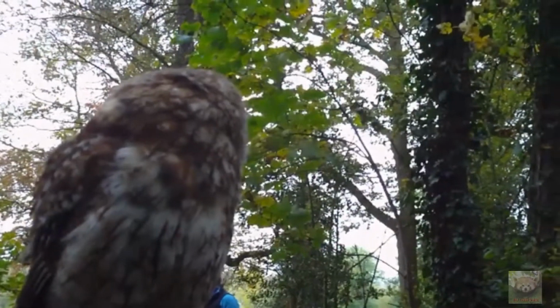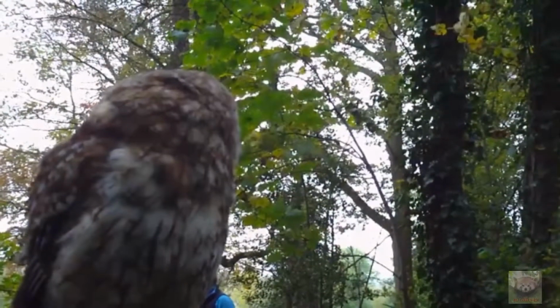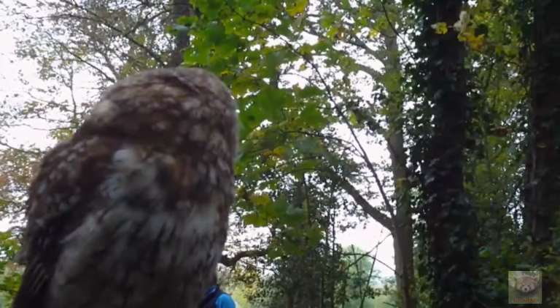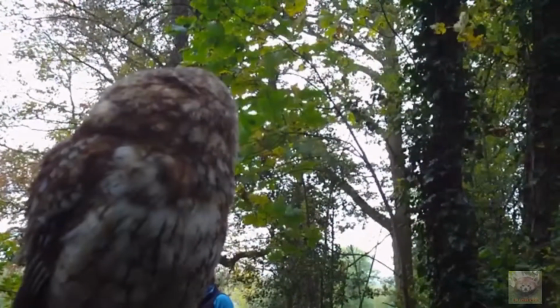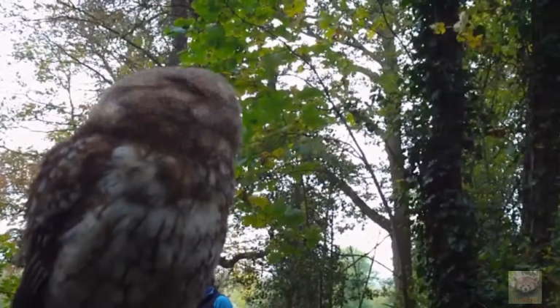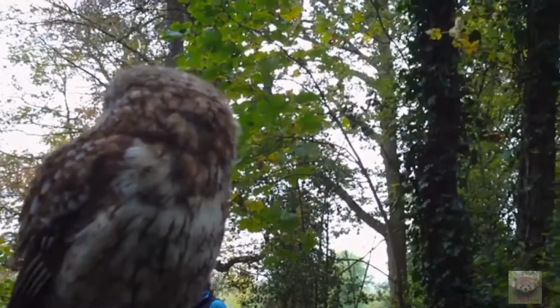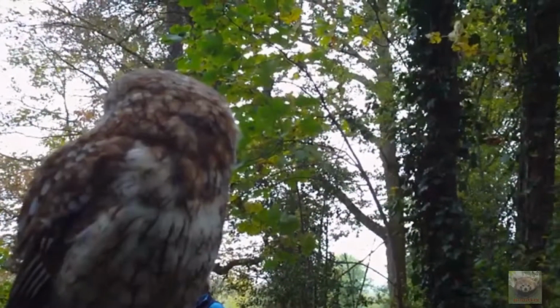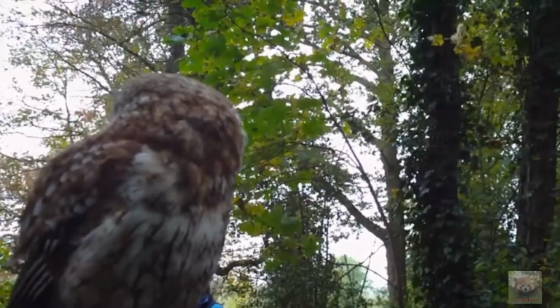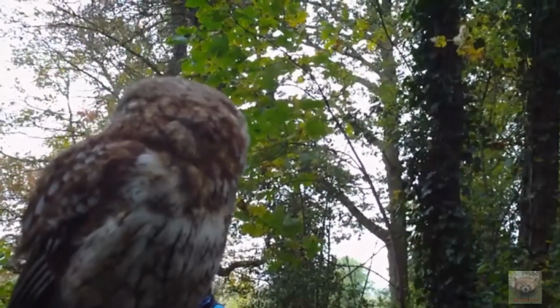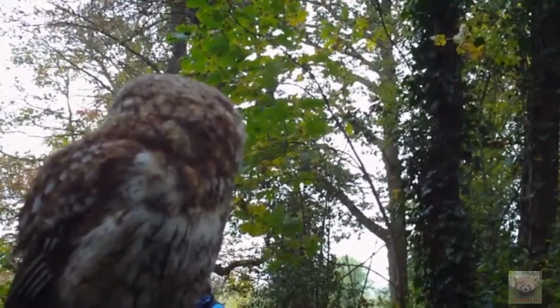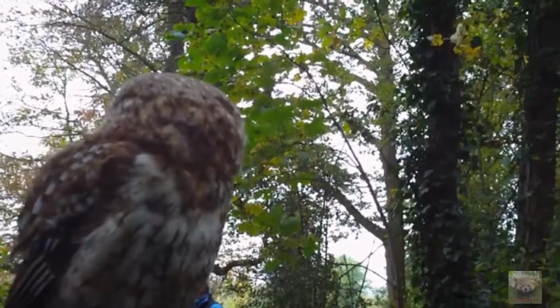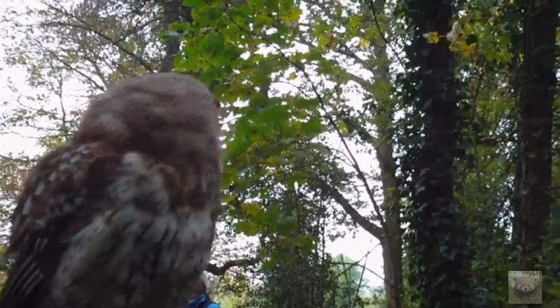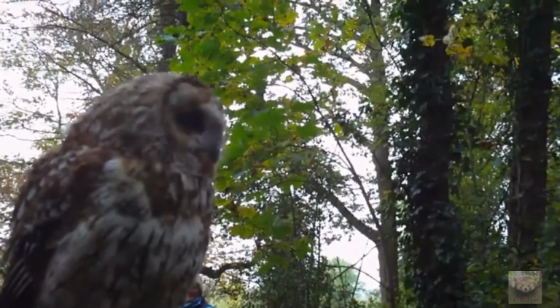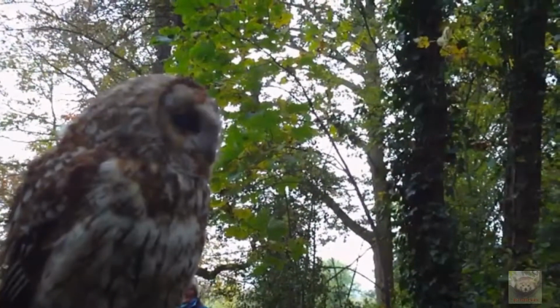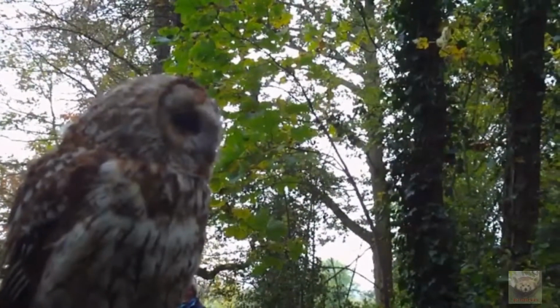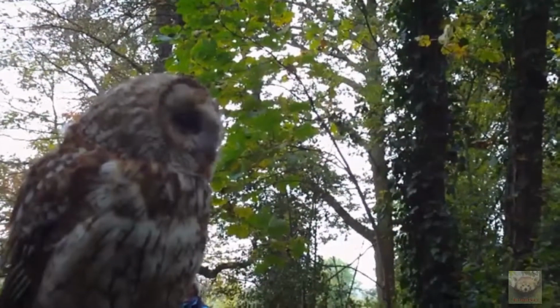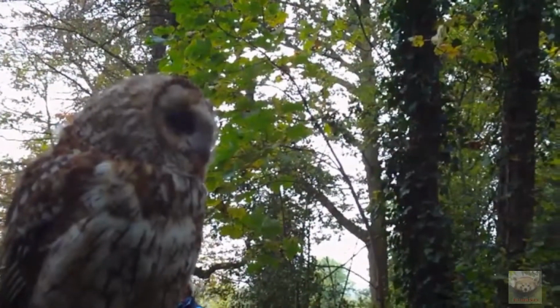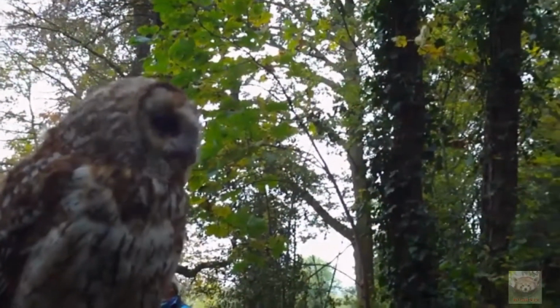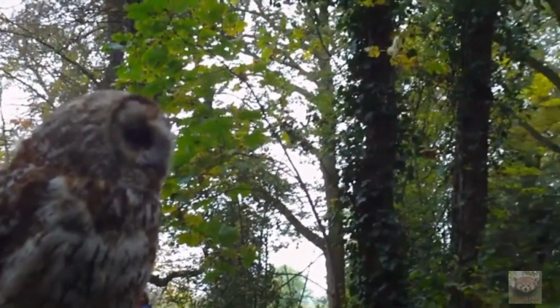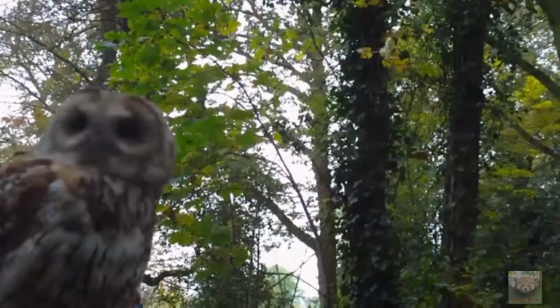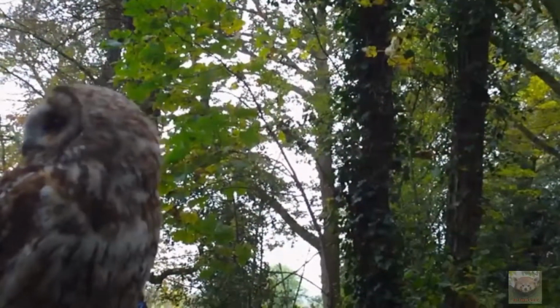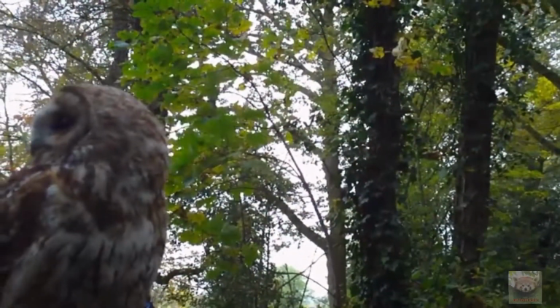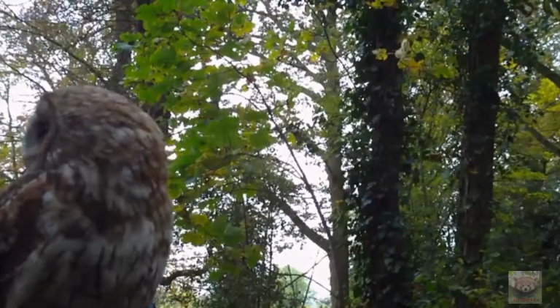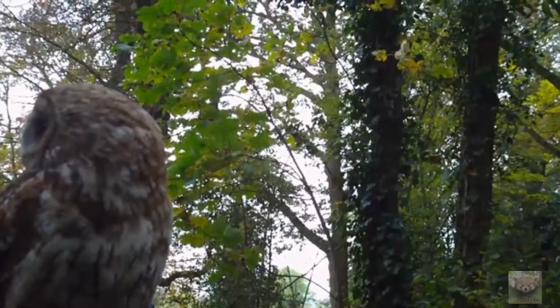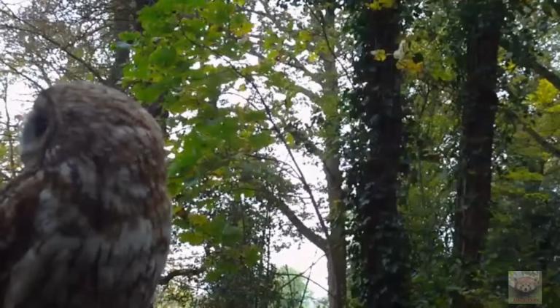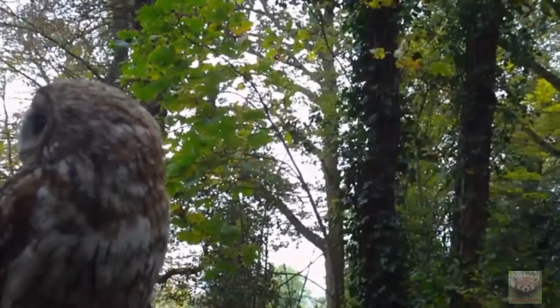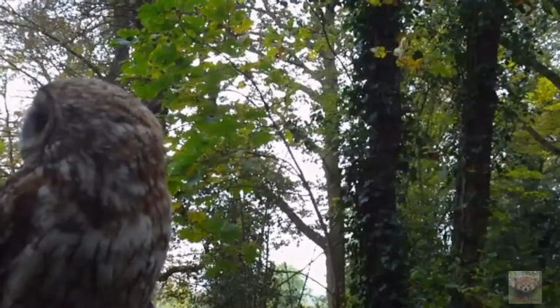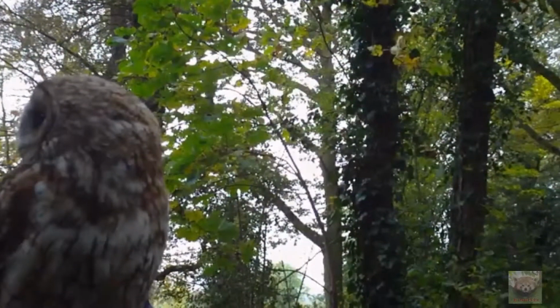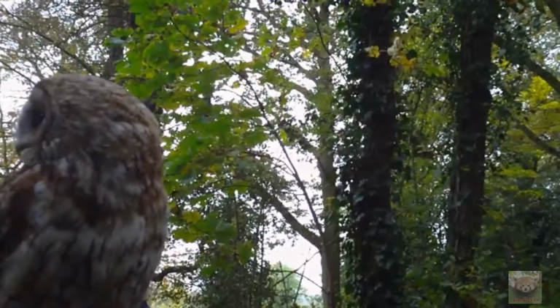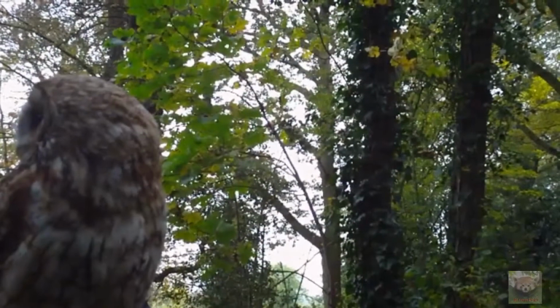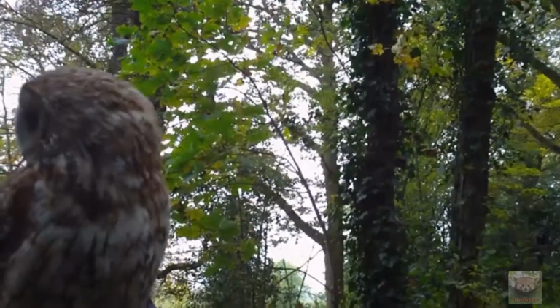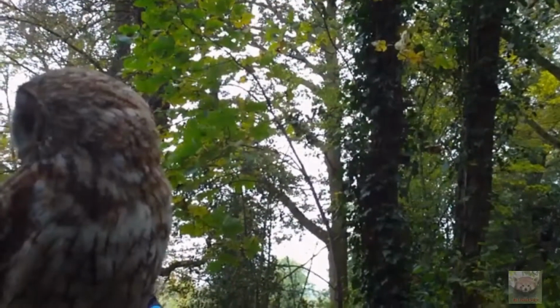Now, have you probably noticed she is flapping her wings a bit more than the barn owl did? That's because she's hunting in the woodland and she flies in a different way. So if you look carefully, you can see a bit of a difference in the way she flies.